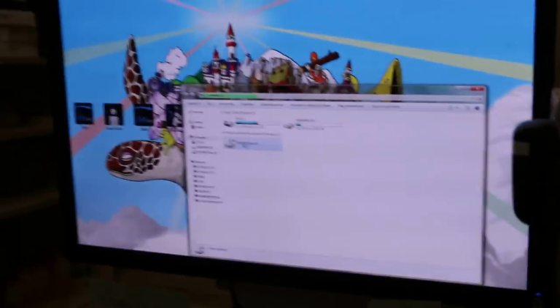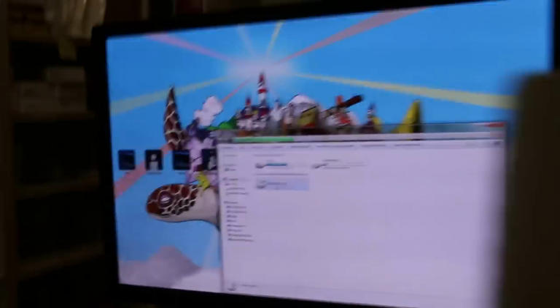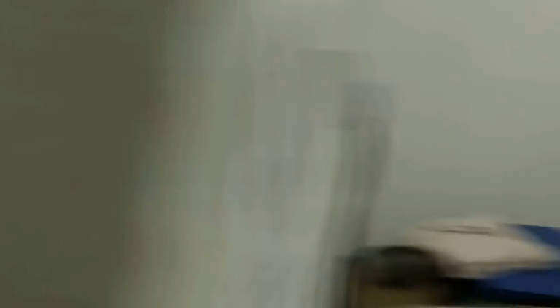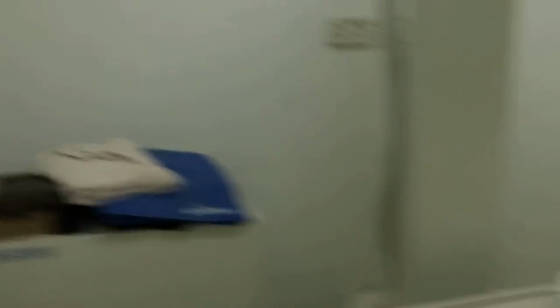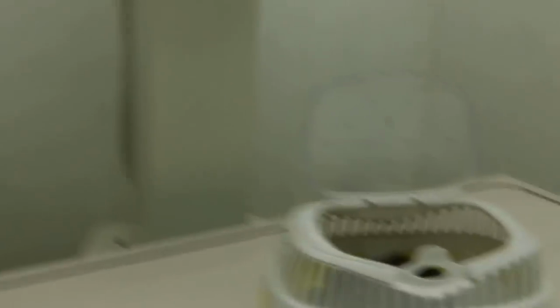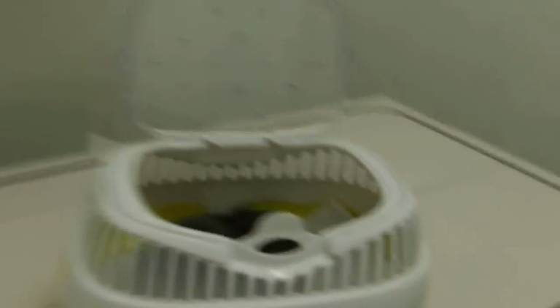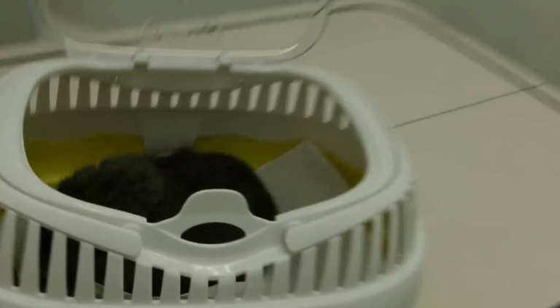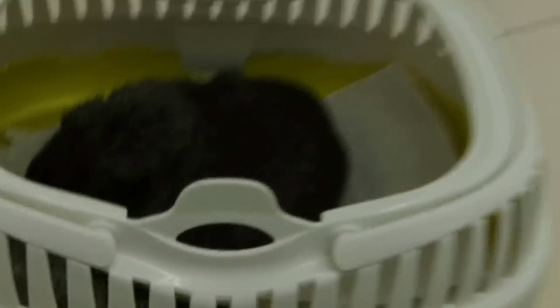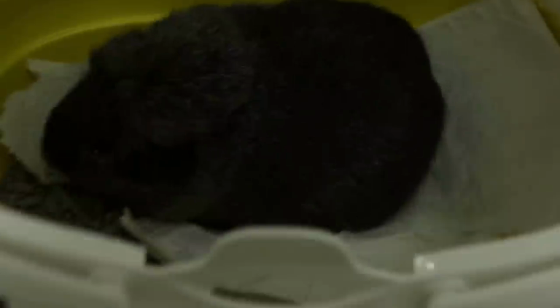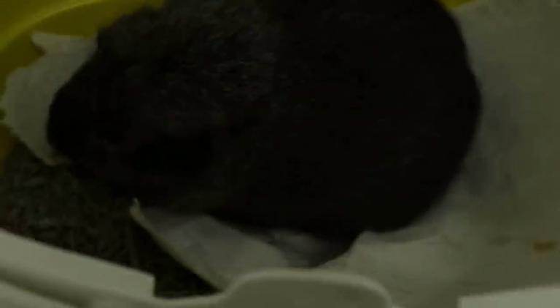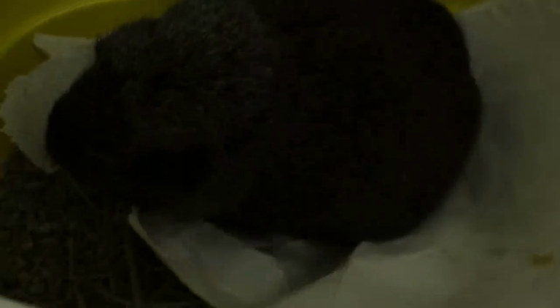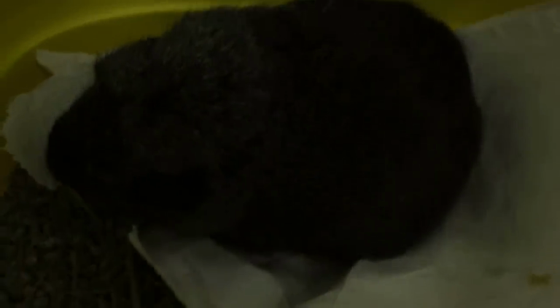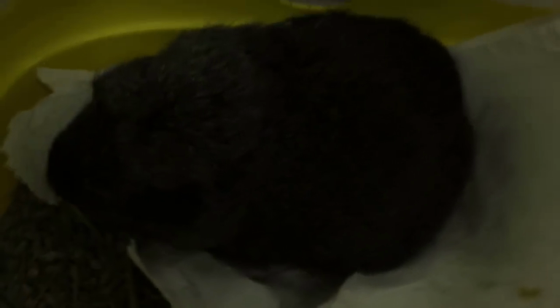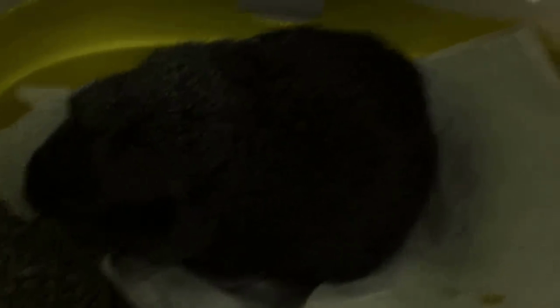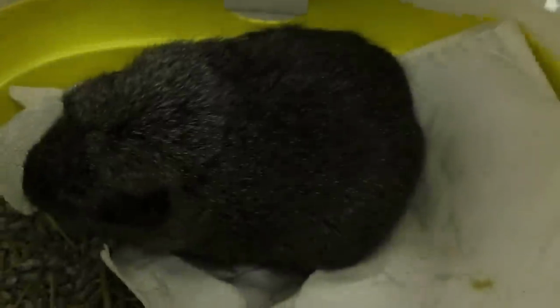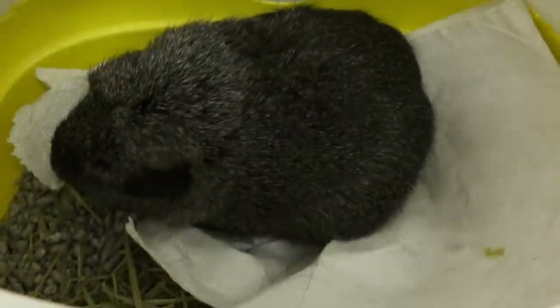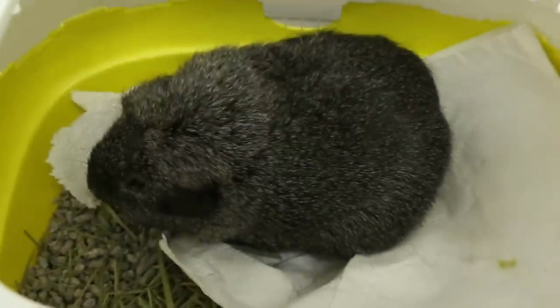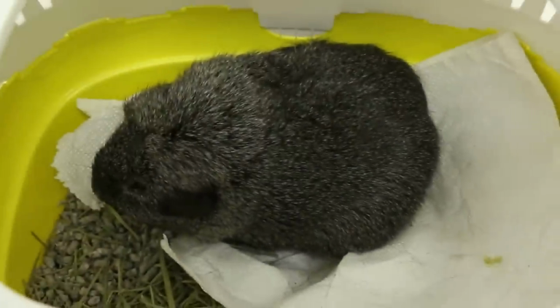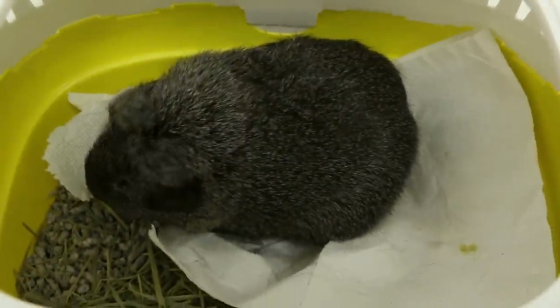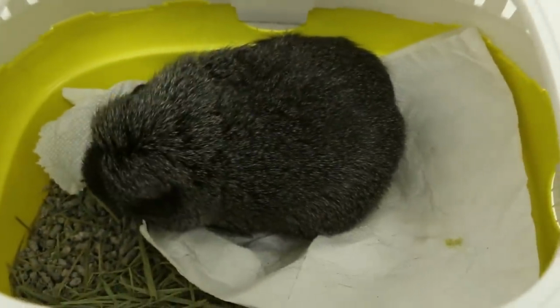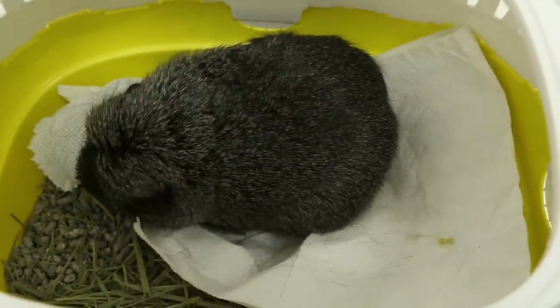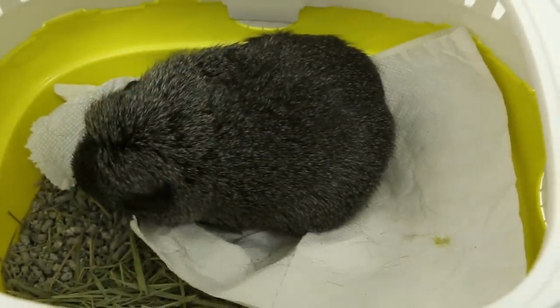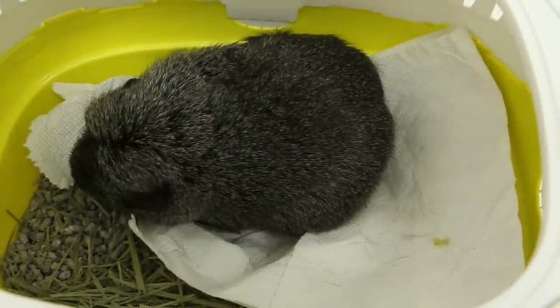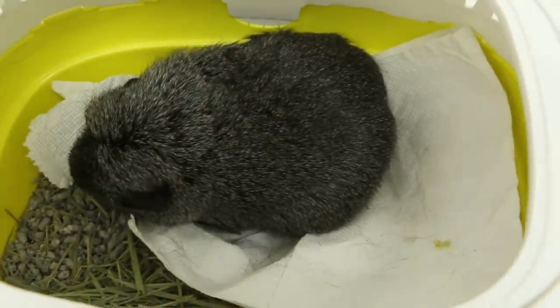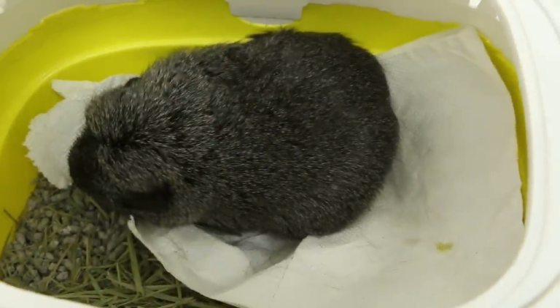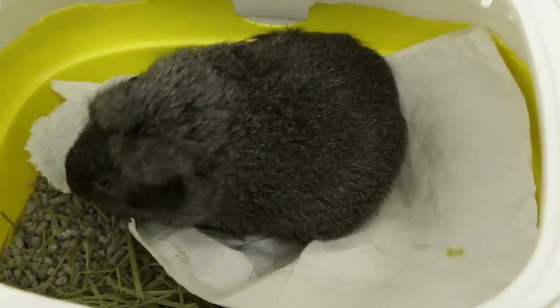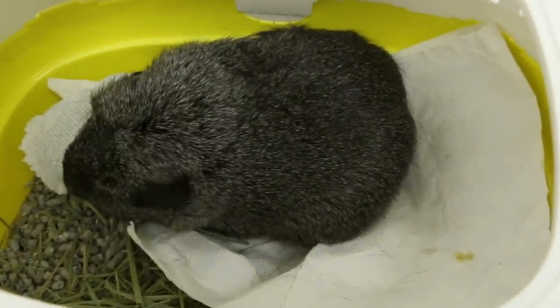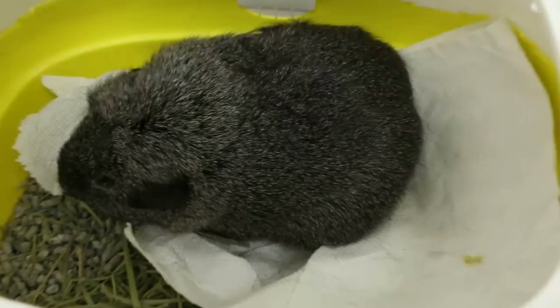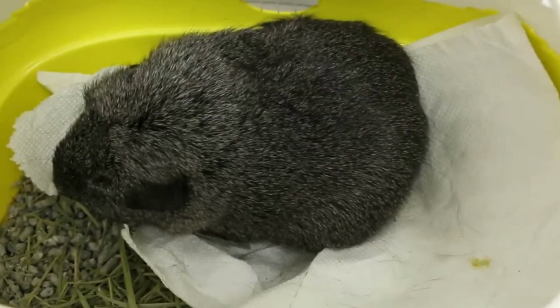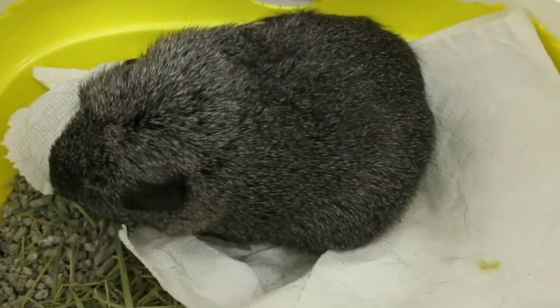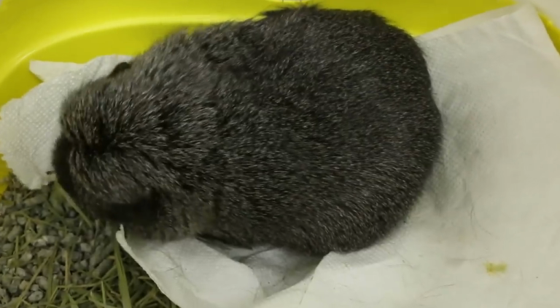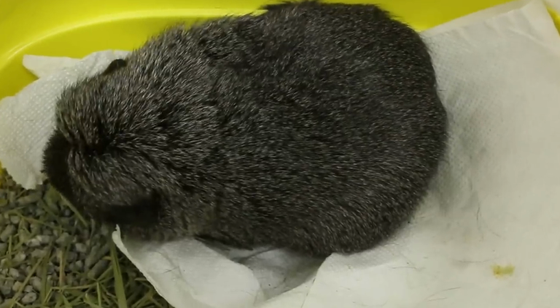So that is the case study of the guinea pig with bladder stone. Today the situation is urethral obstruction in this young guinea pig.